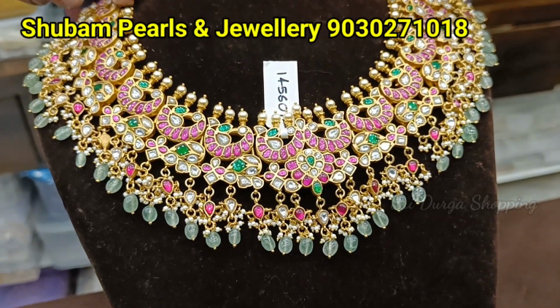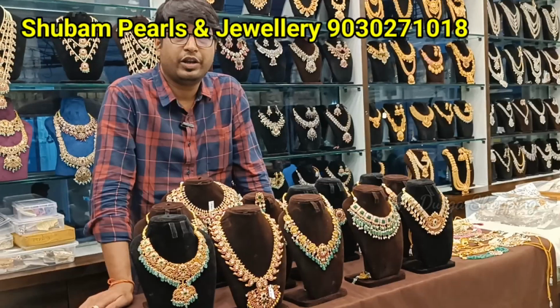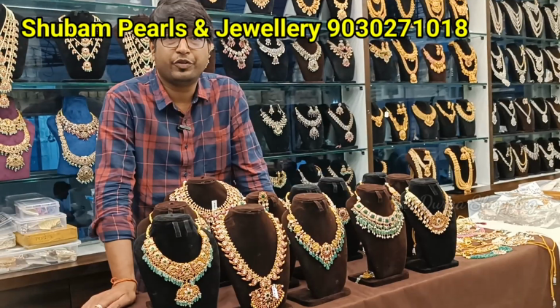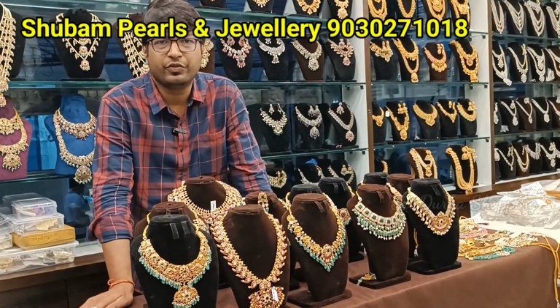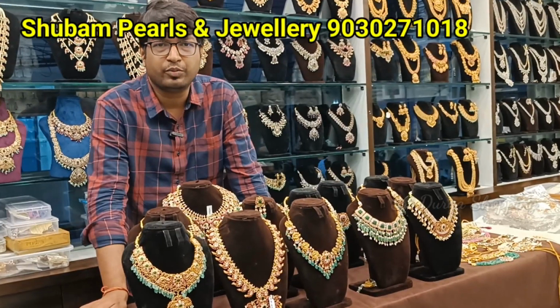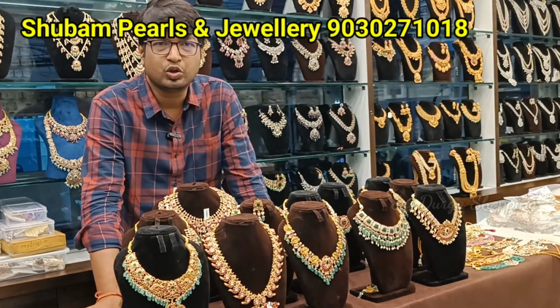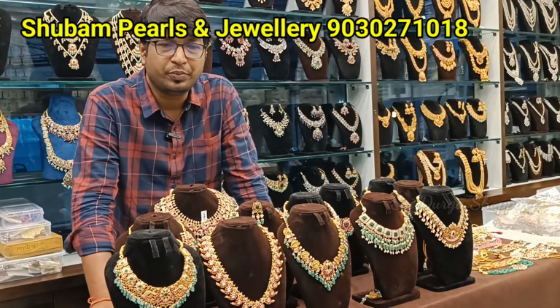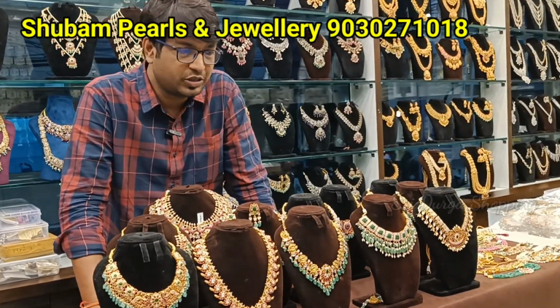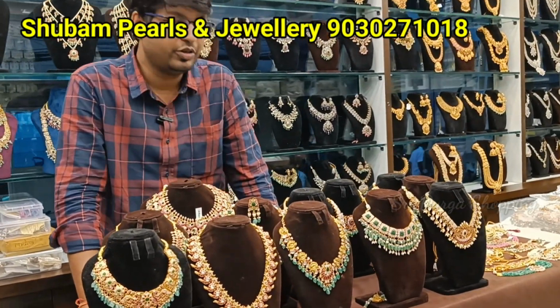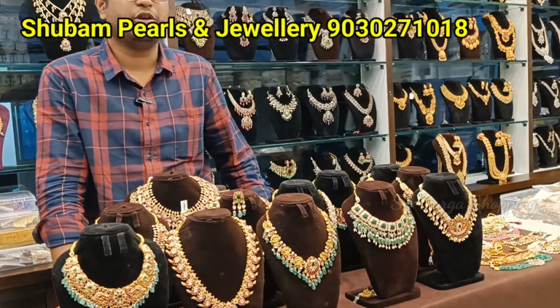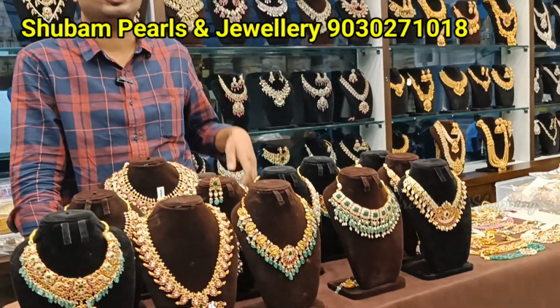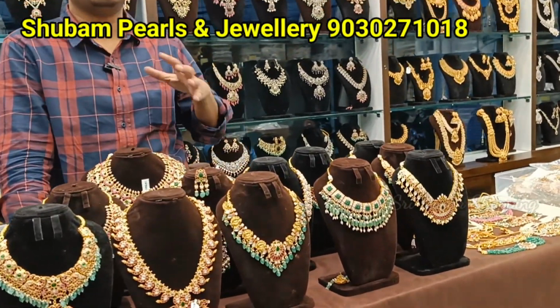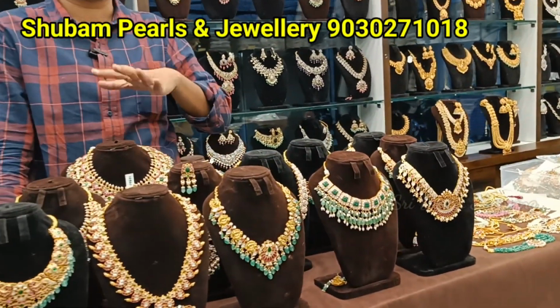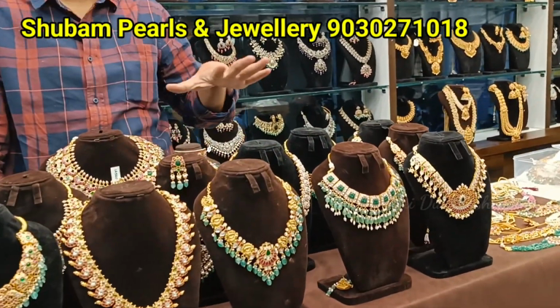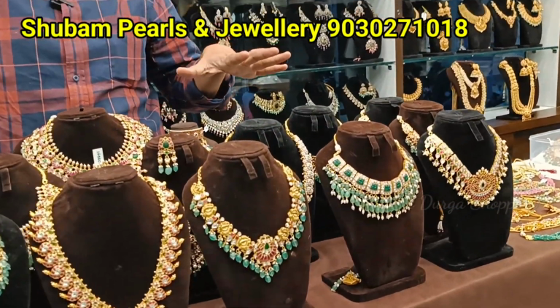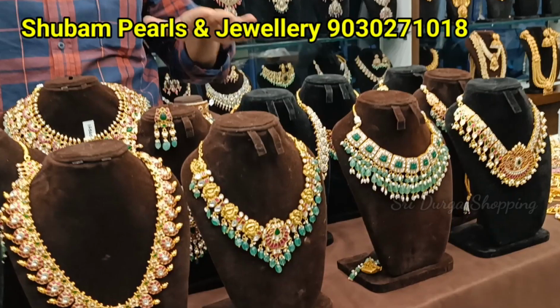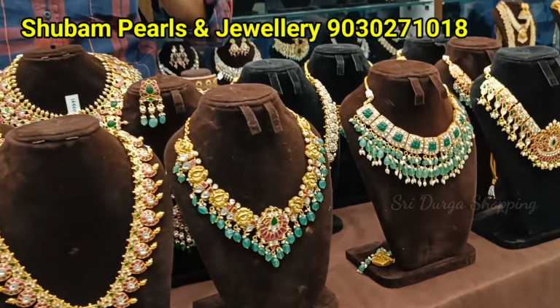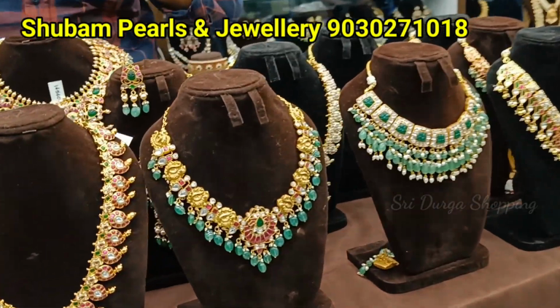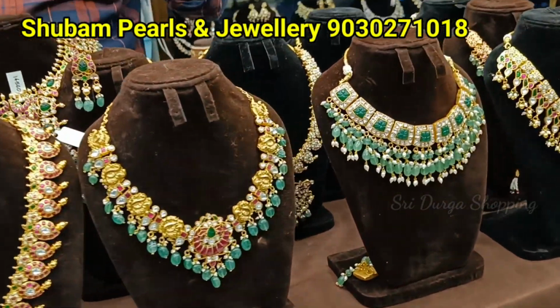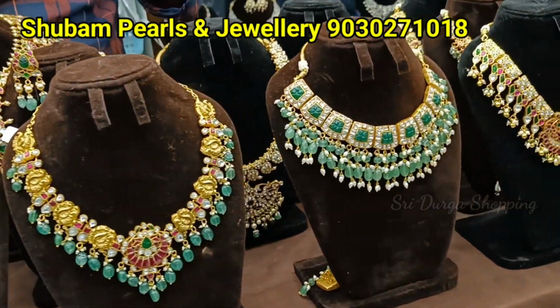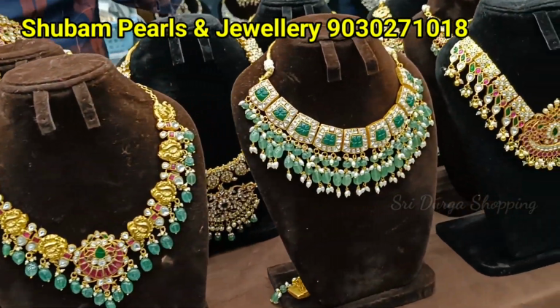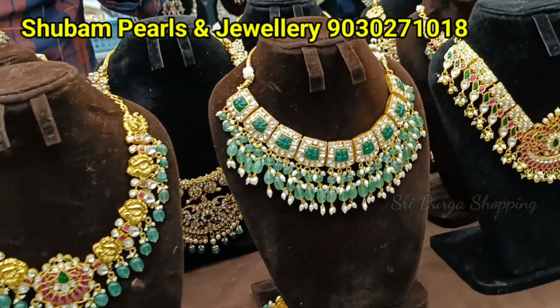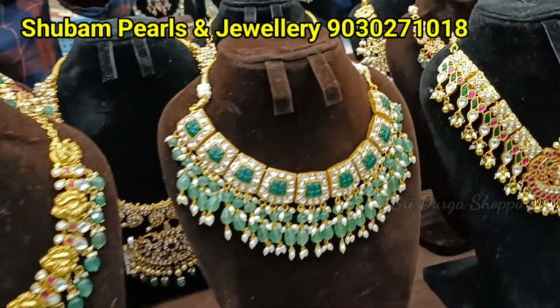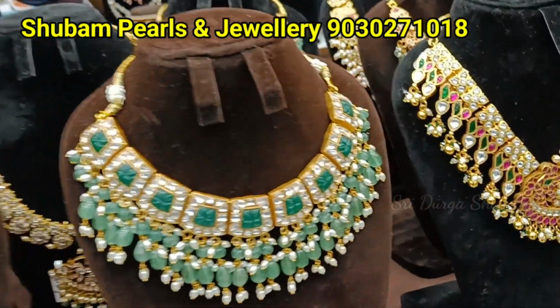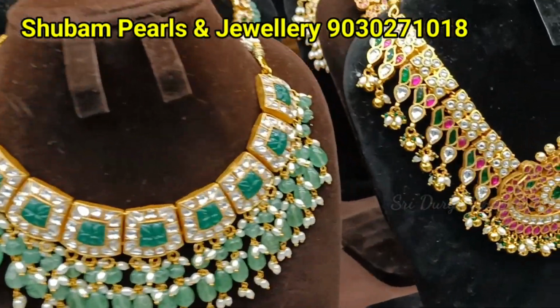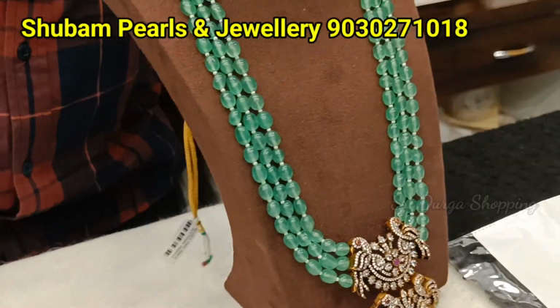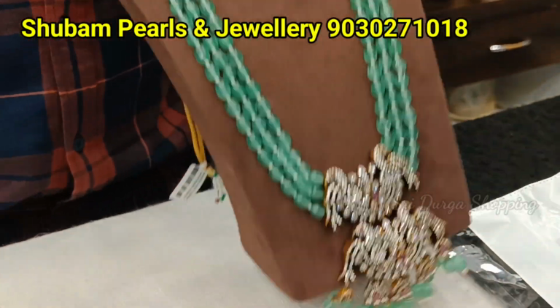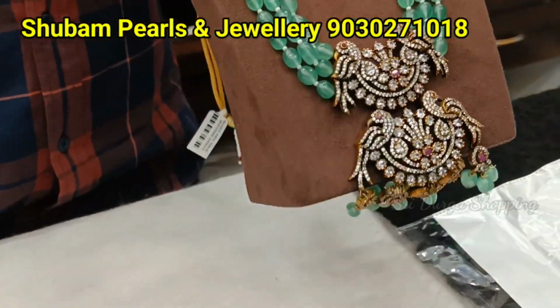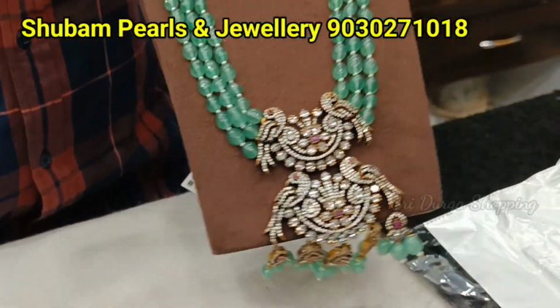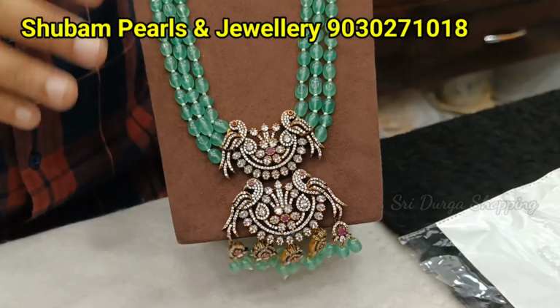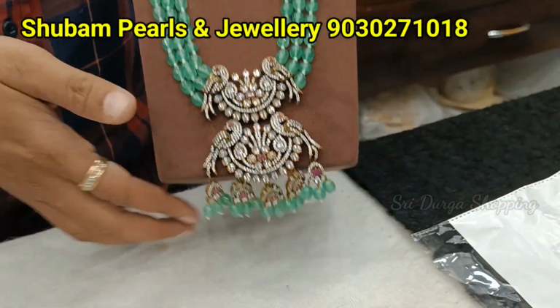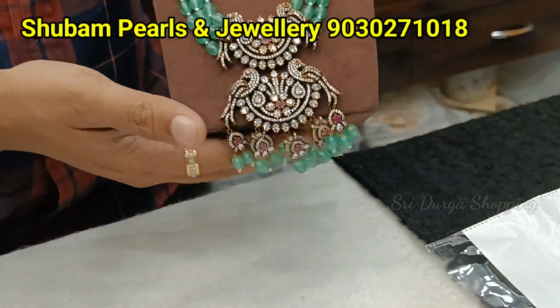Welcome friends, welcome to Shubham Pearls. This is one very super-hit design madam.